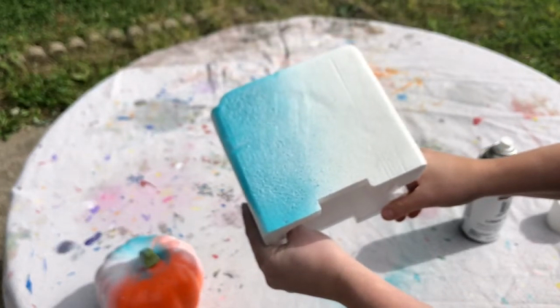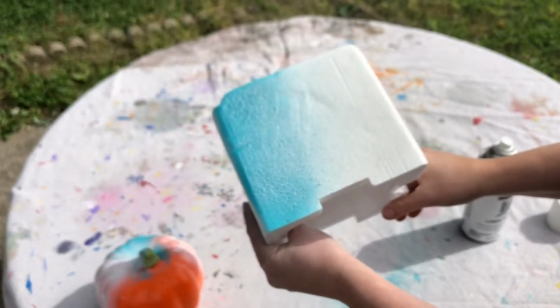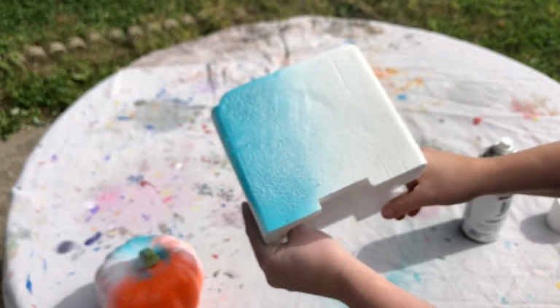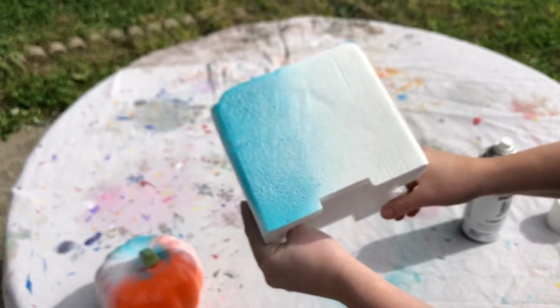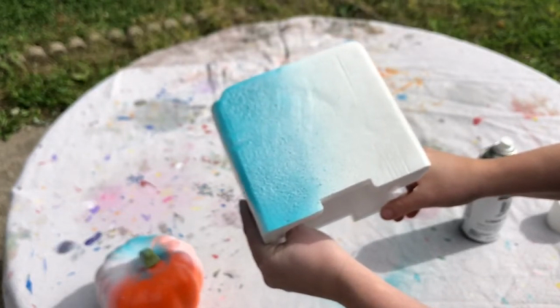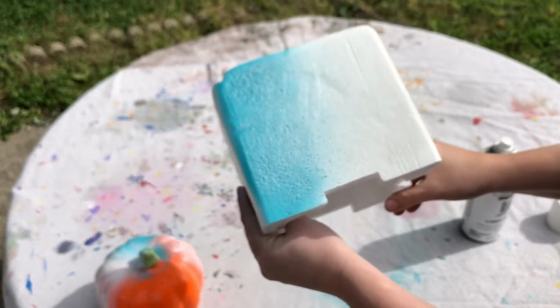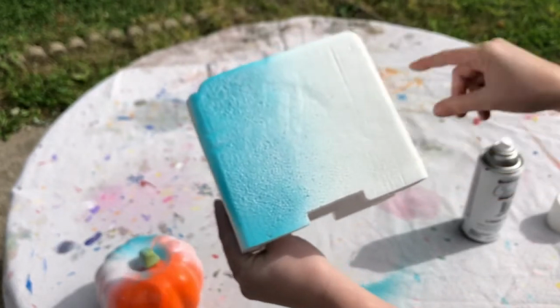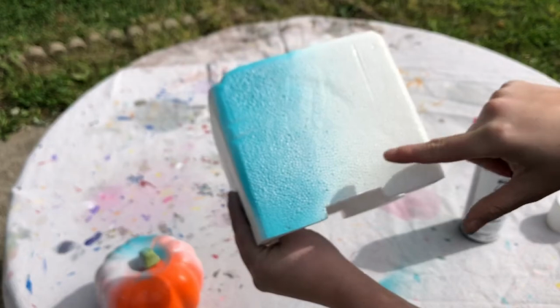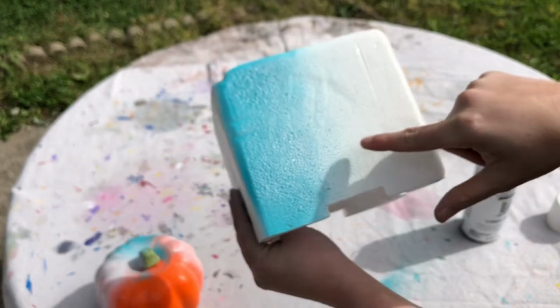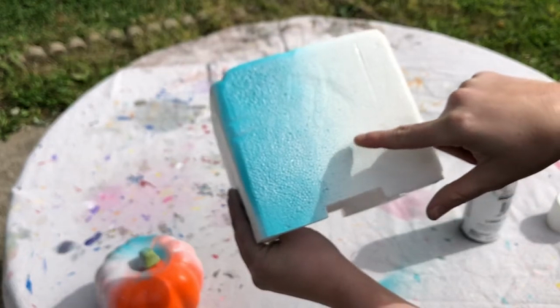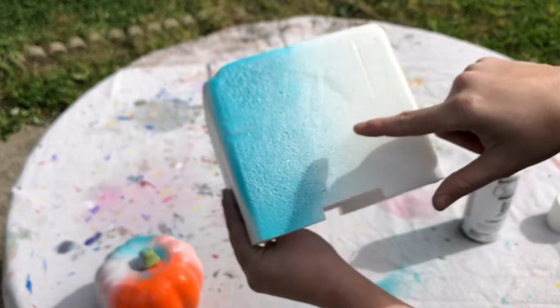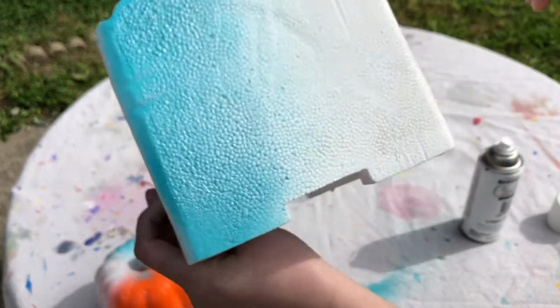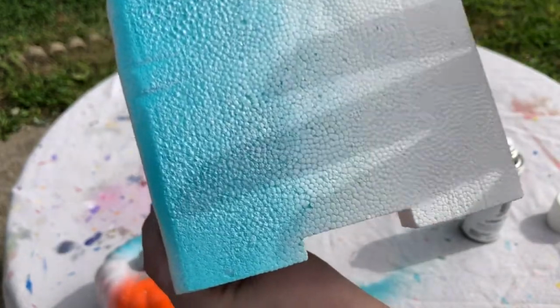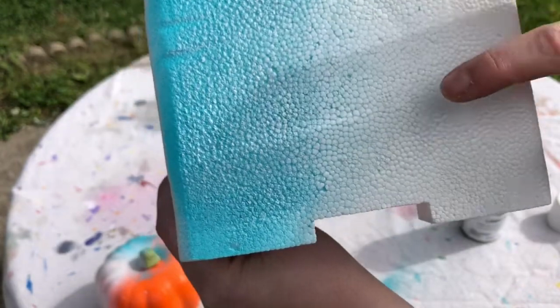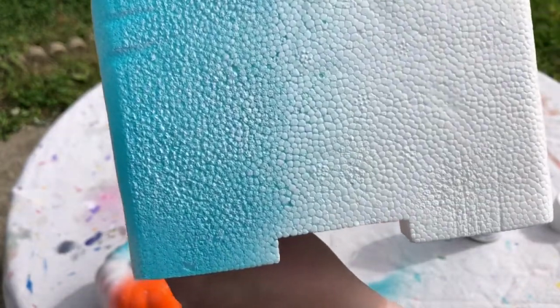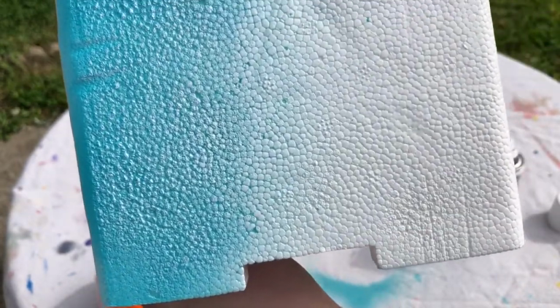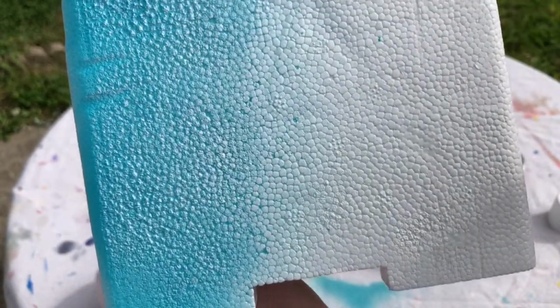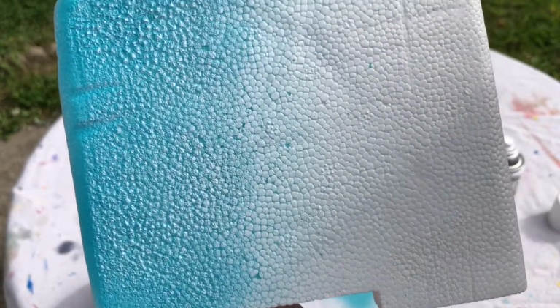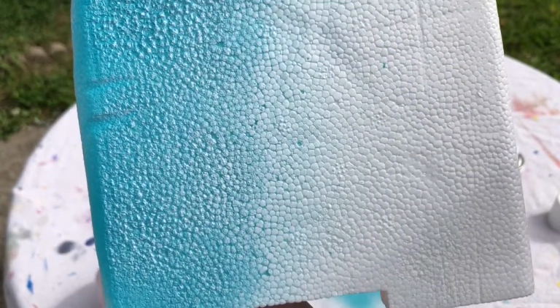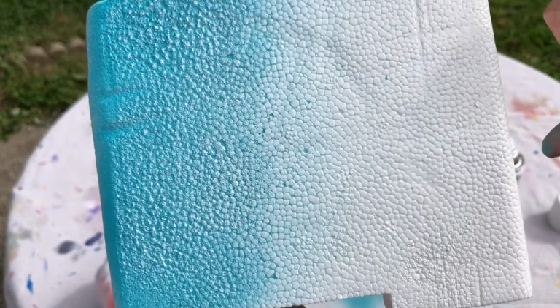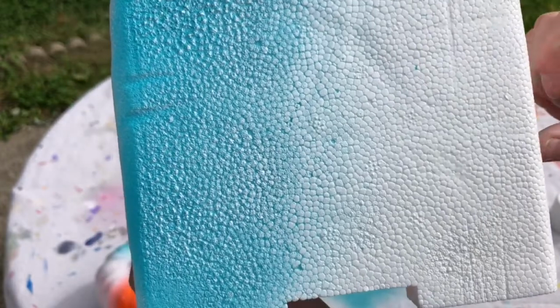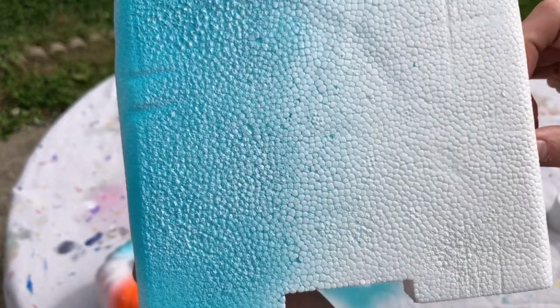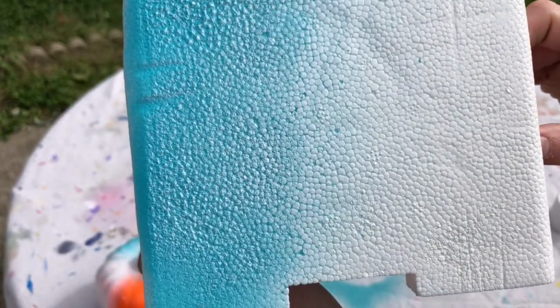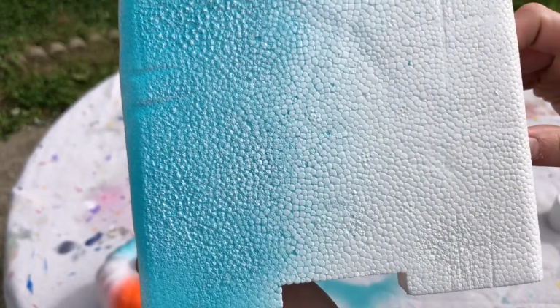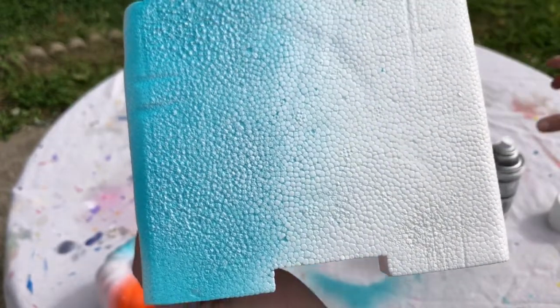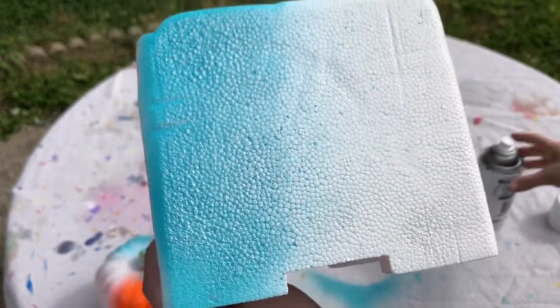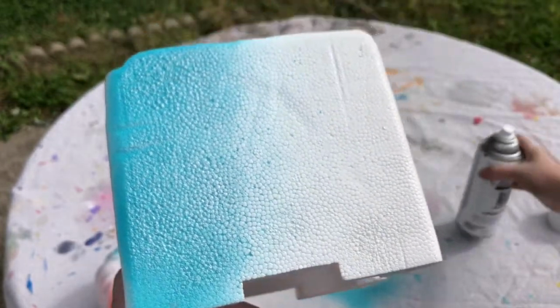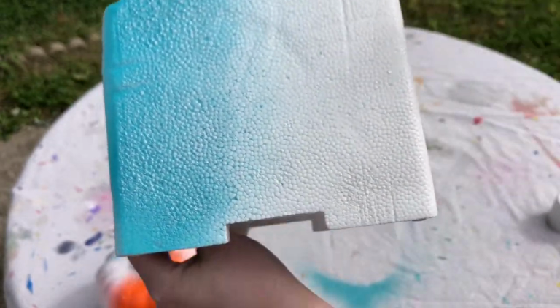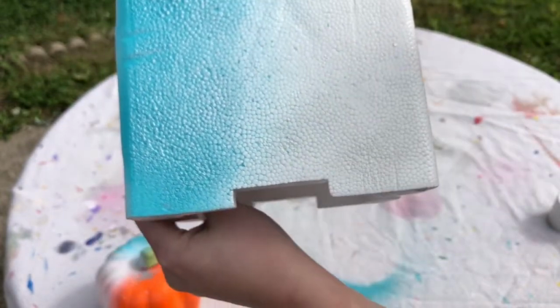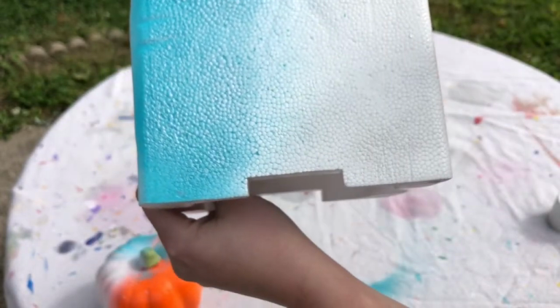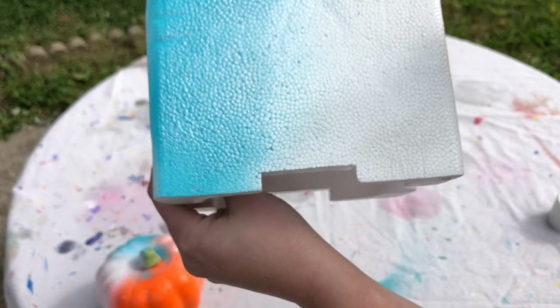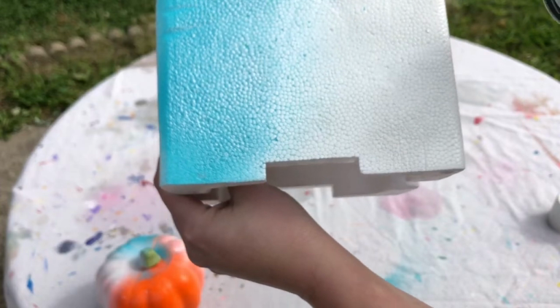You can see it's starting to kind of bubble in certain spots. It actually didn't do too bad — let me spray a close coat on there.